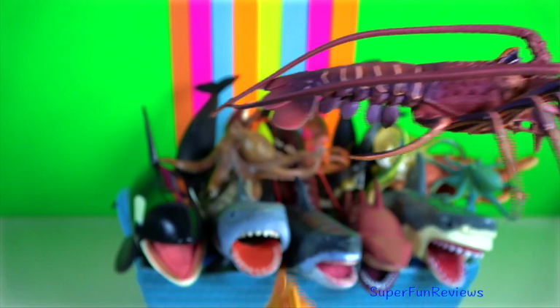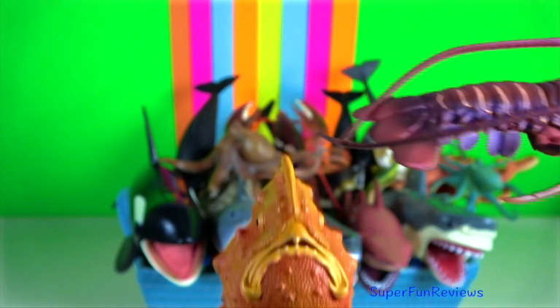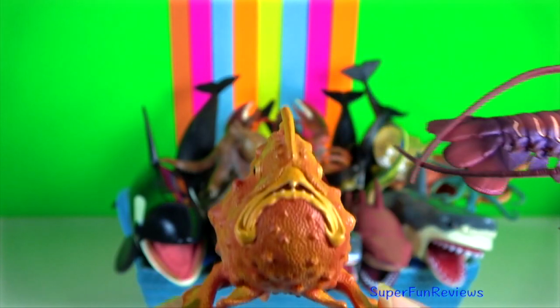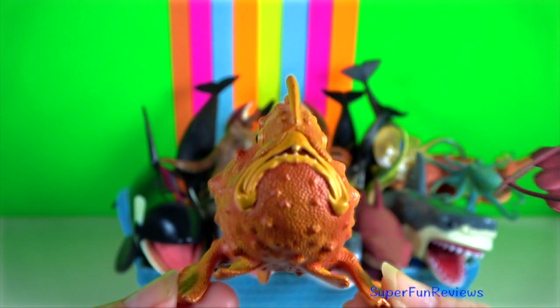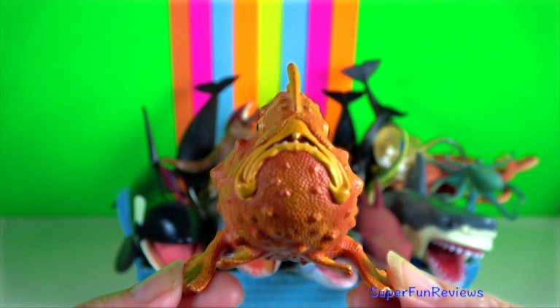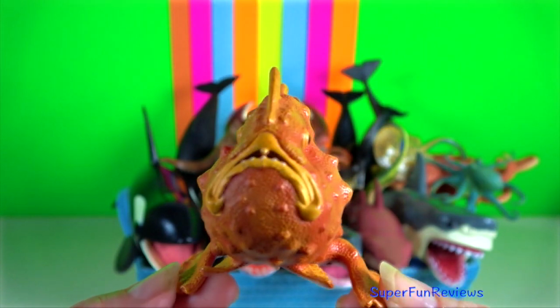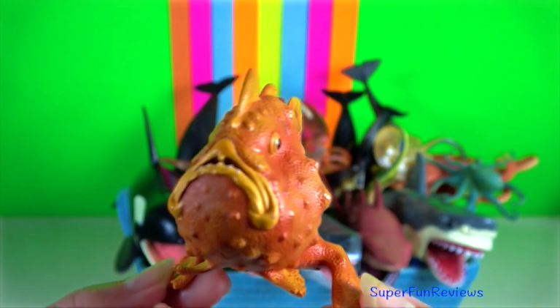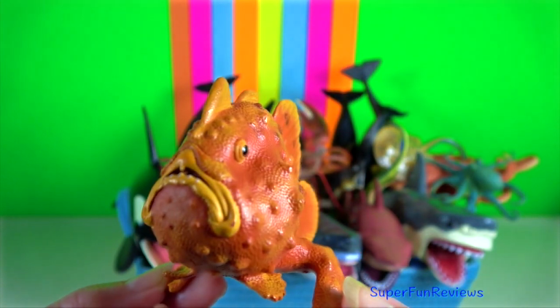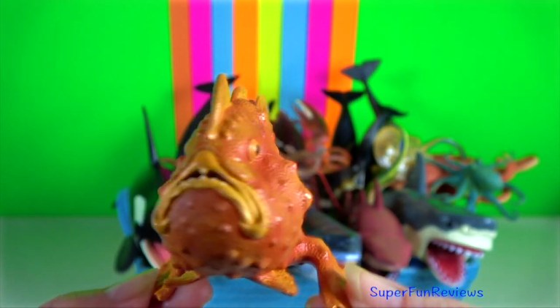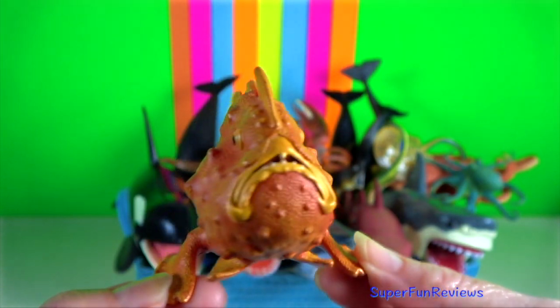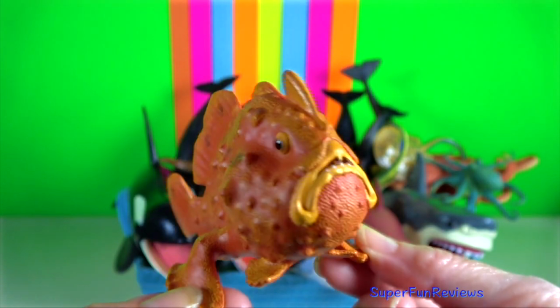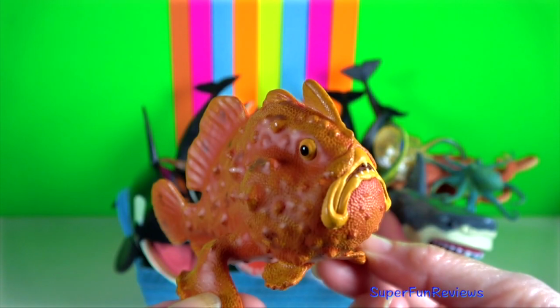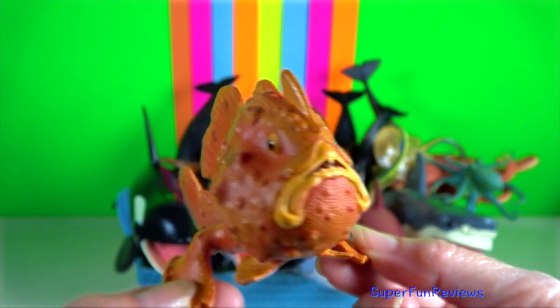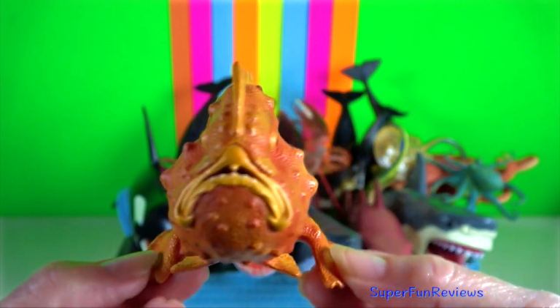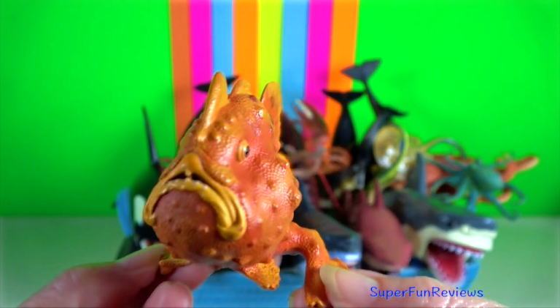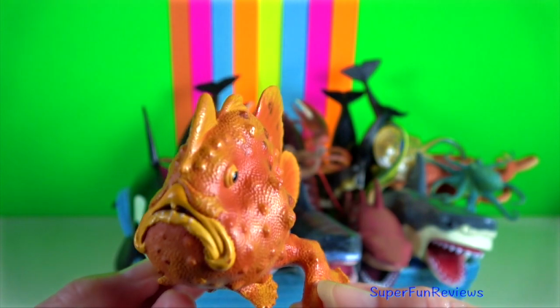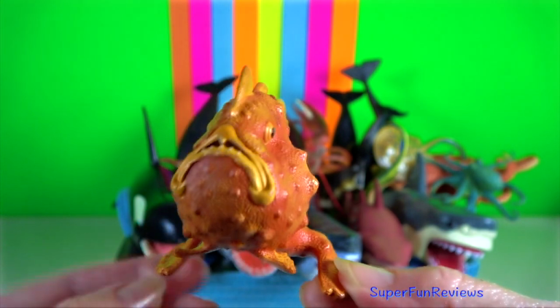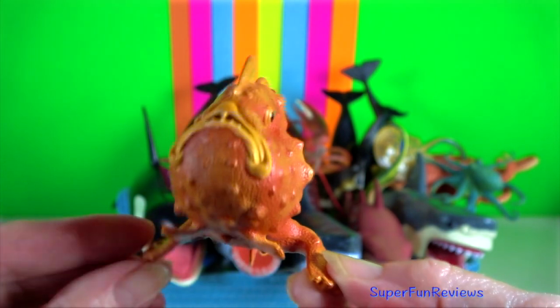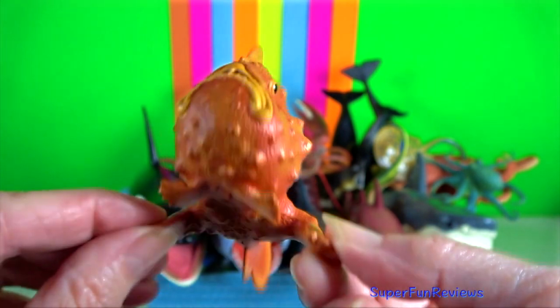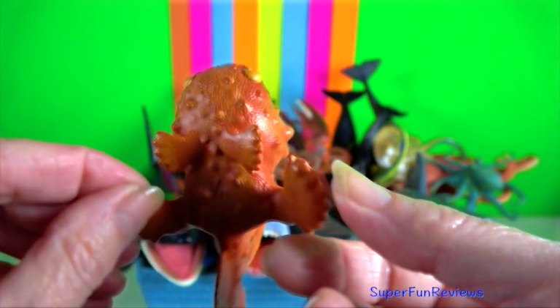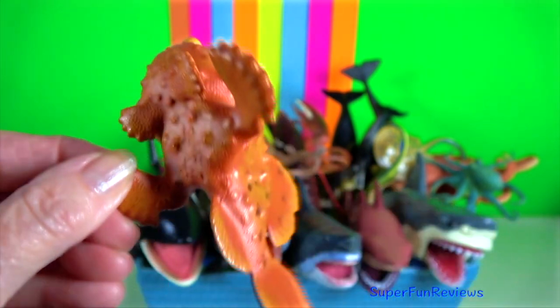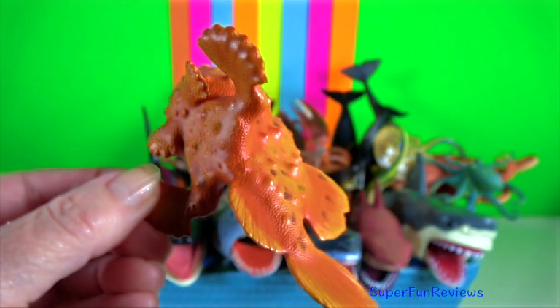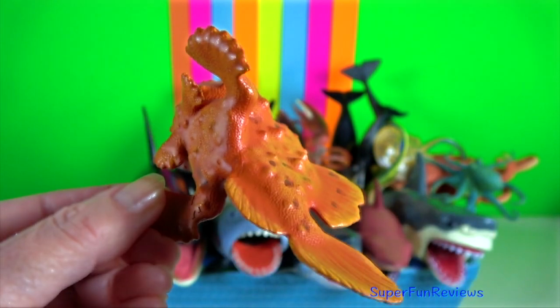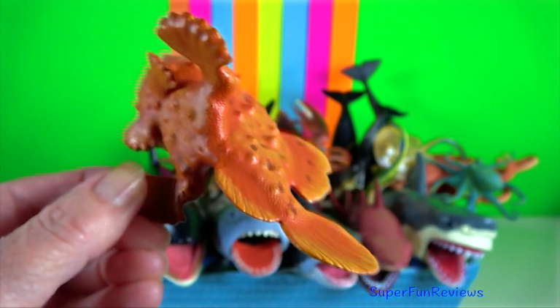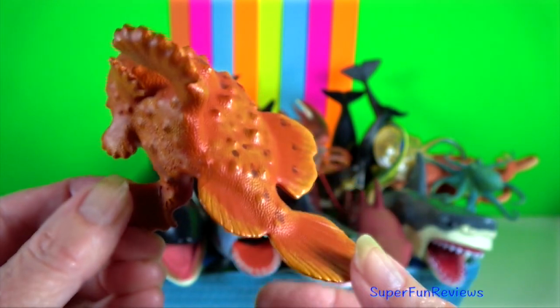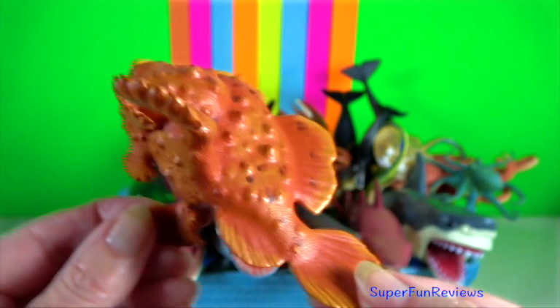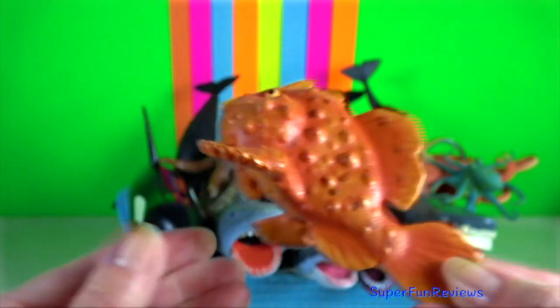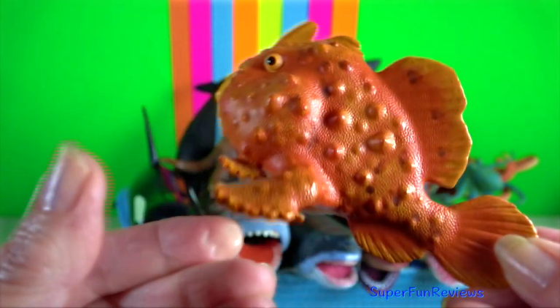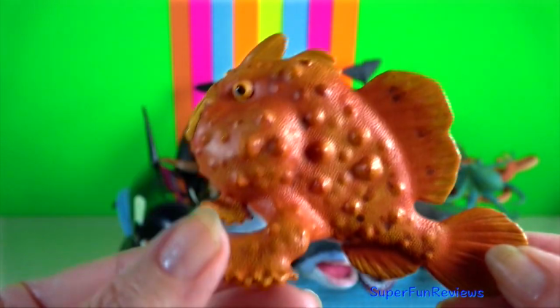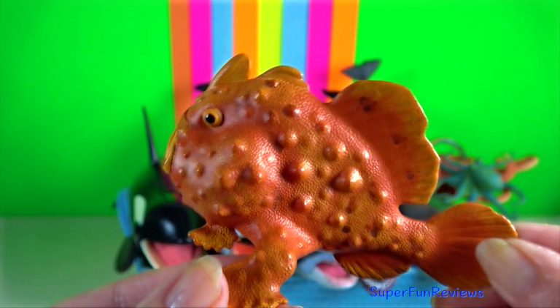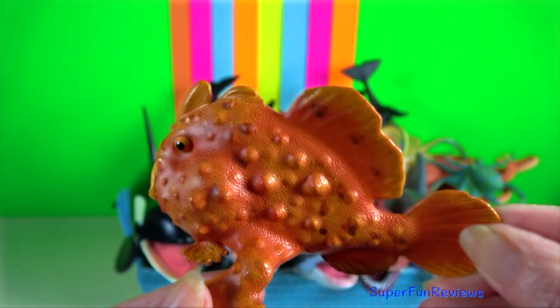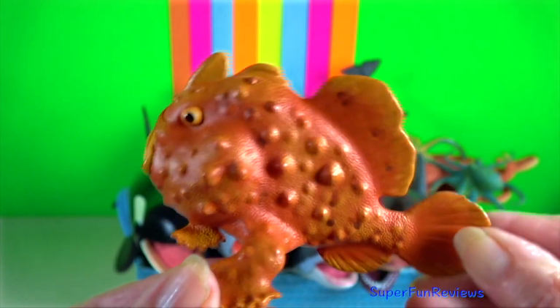Frog fish. They are small, short and stocky and sometimes covered in spinules and other appendages to aid in camouflage.